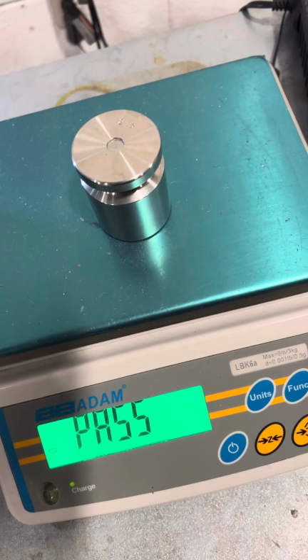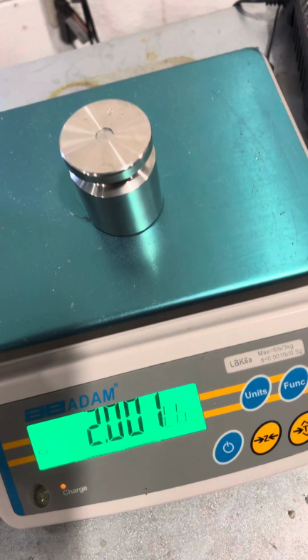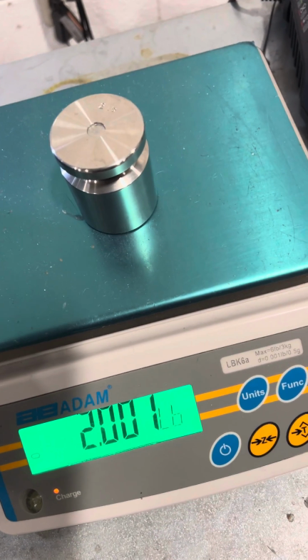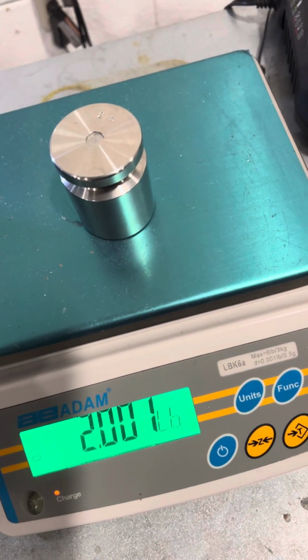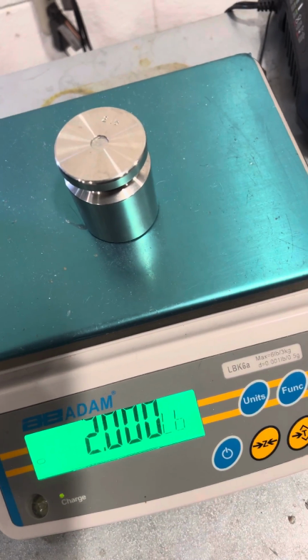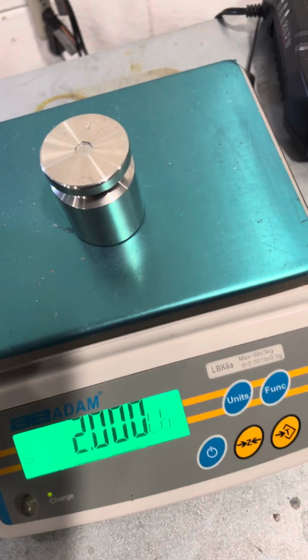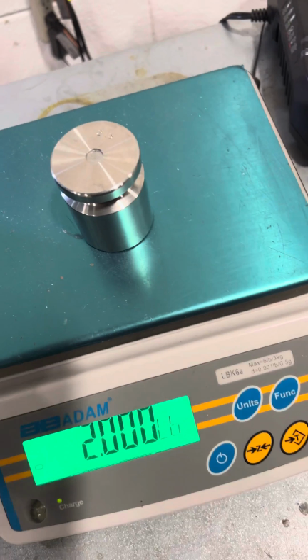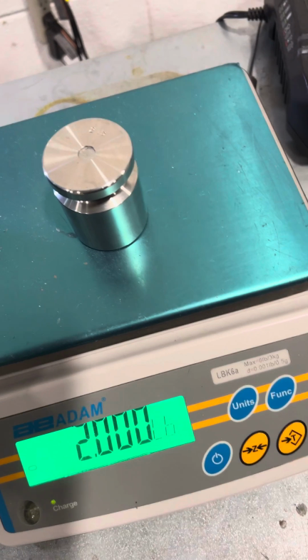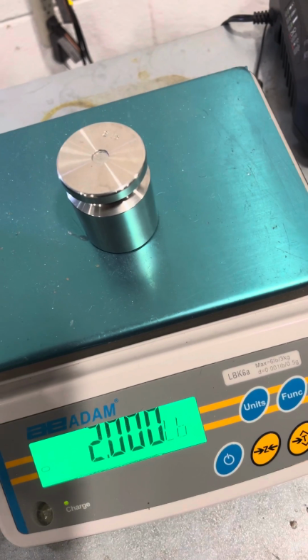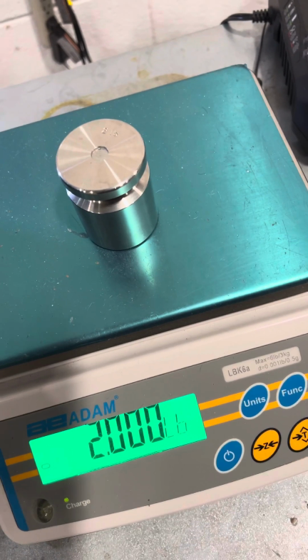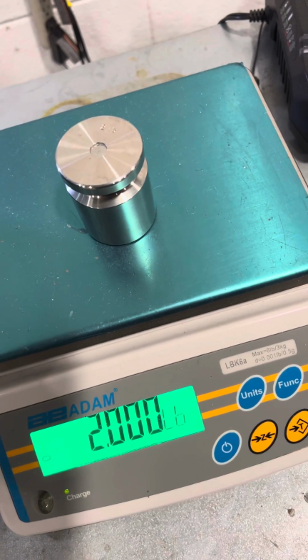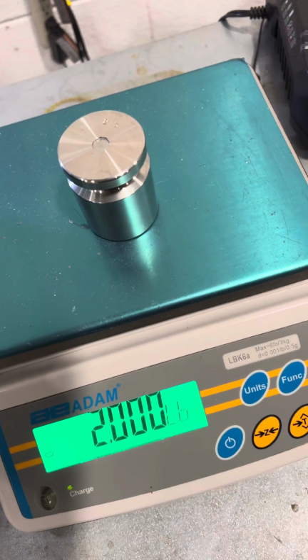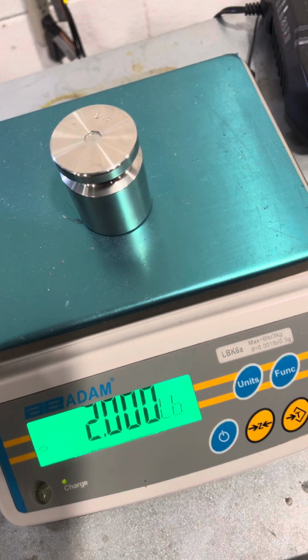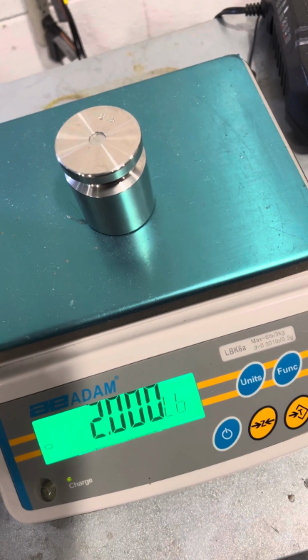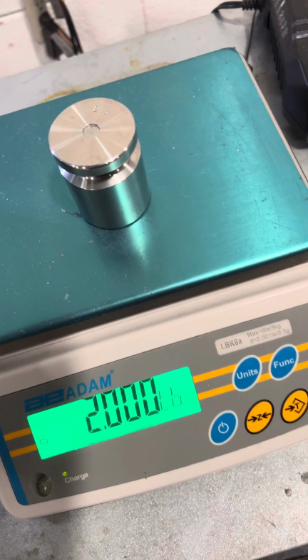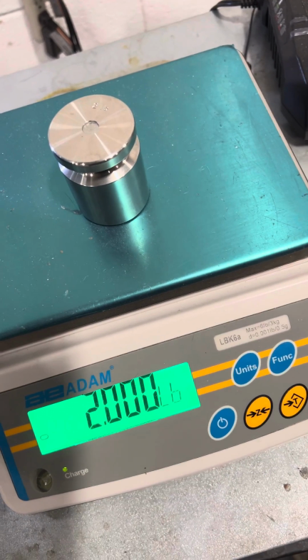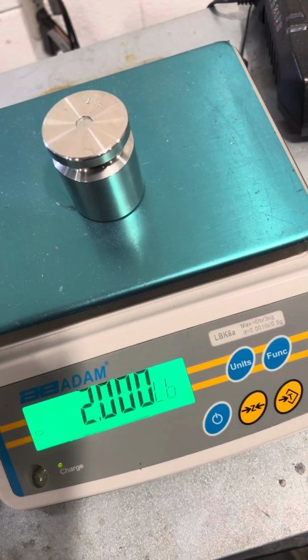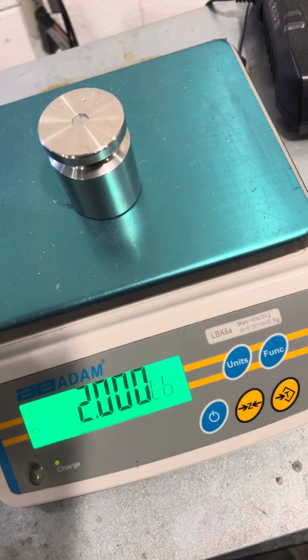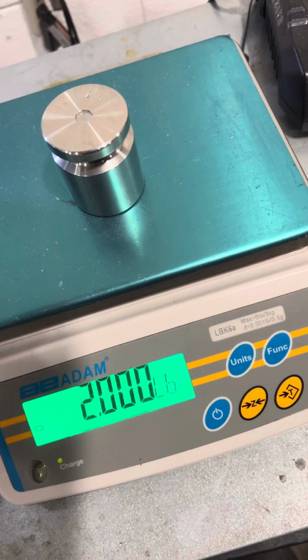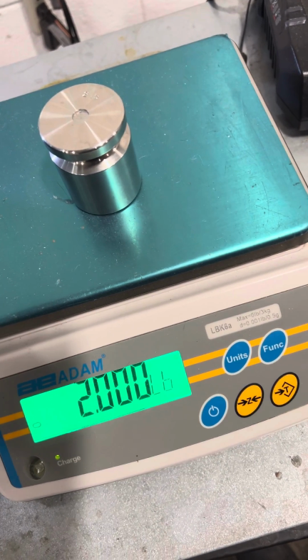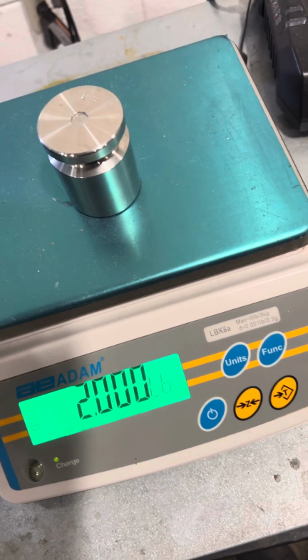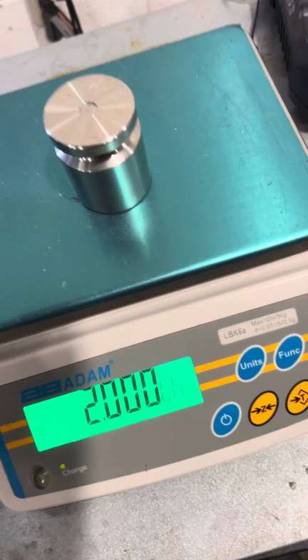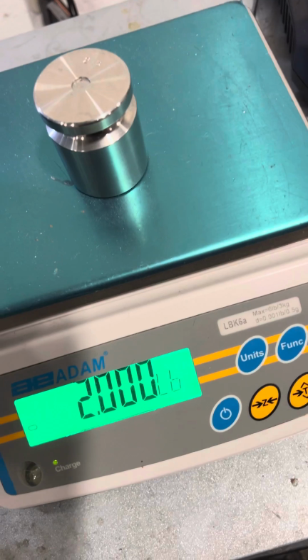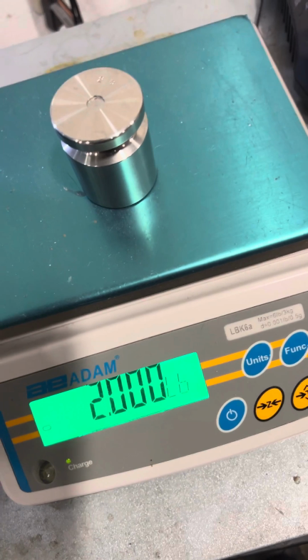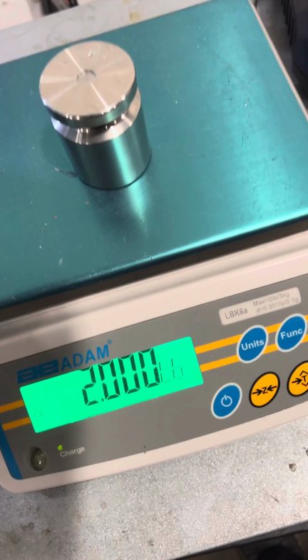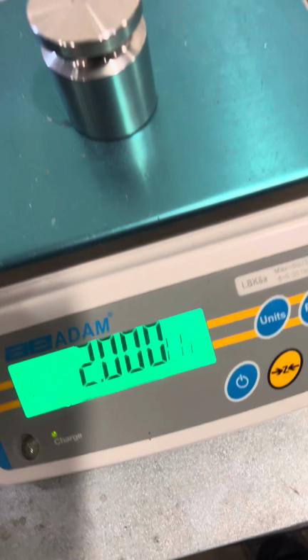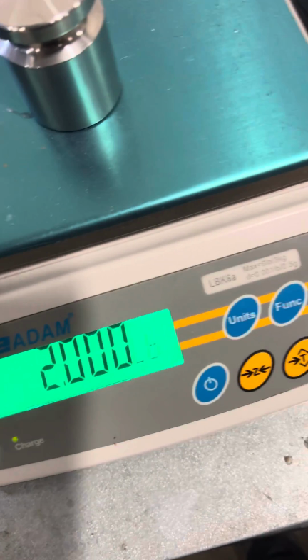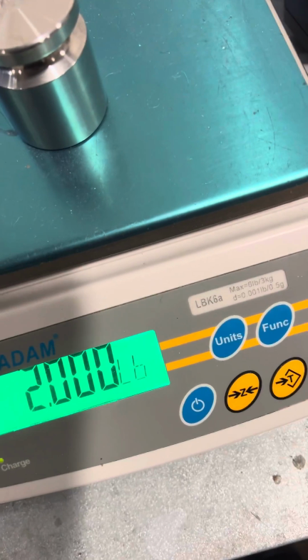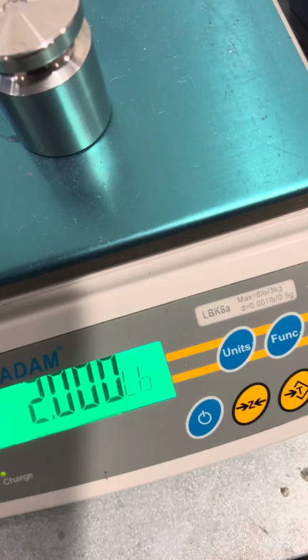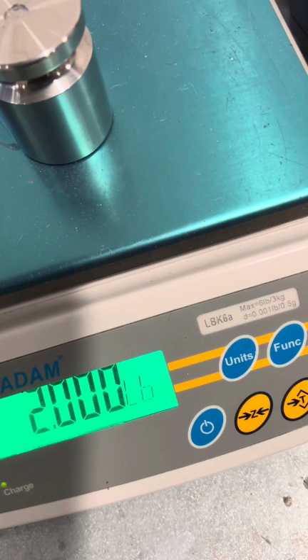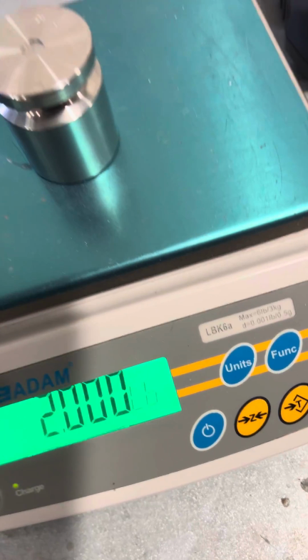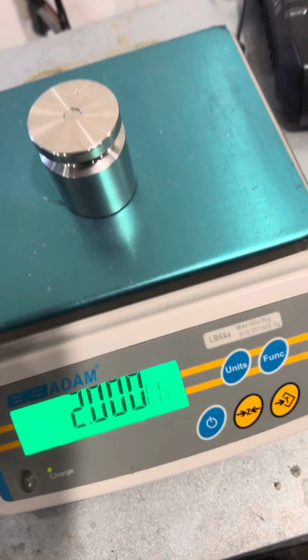It says pass, and it automatically bounces out to weigh mode. That is how you adjust the calibration of the Atom LBK series.